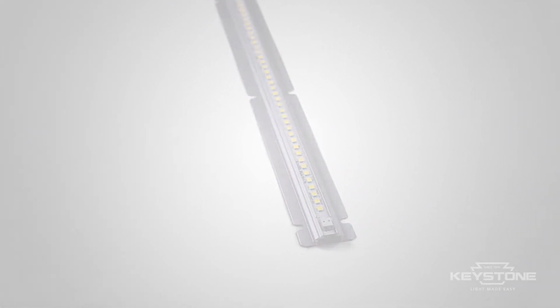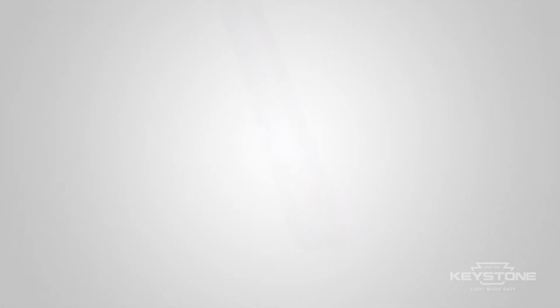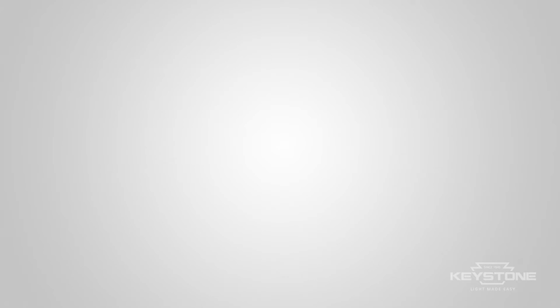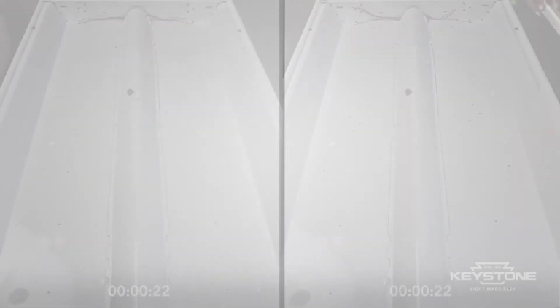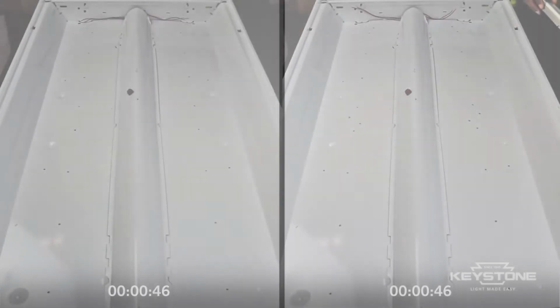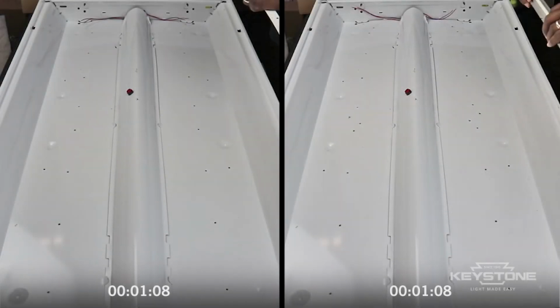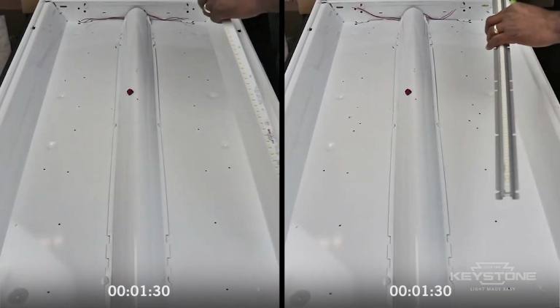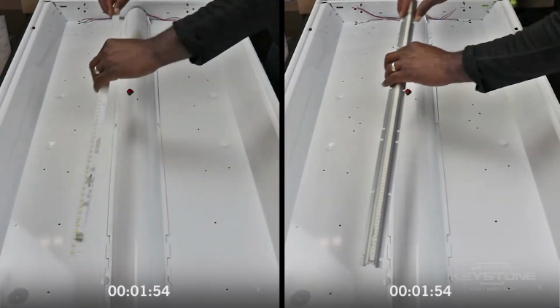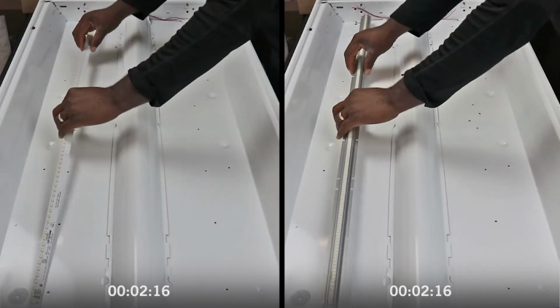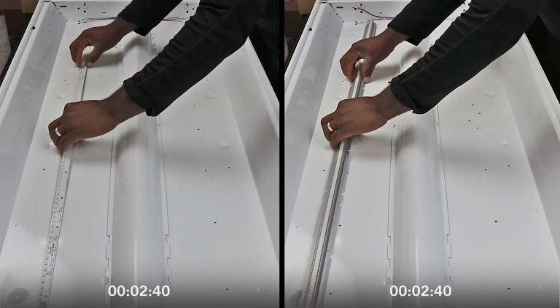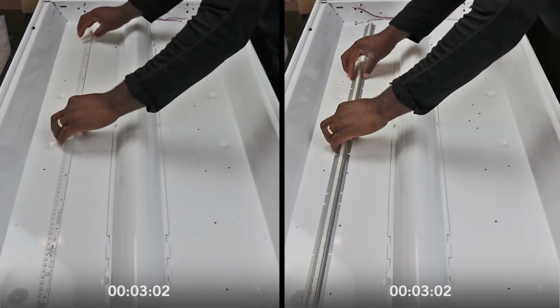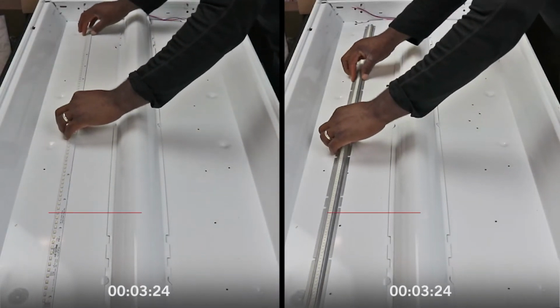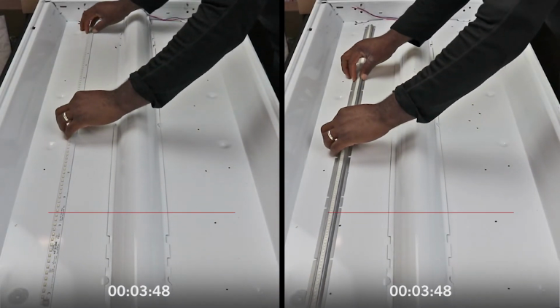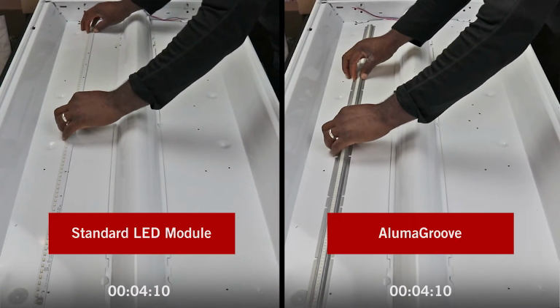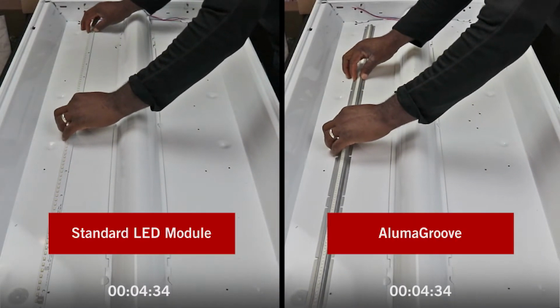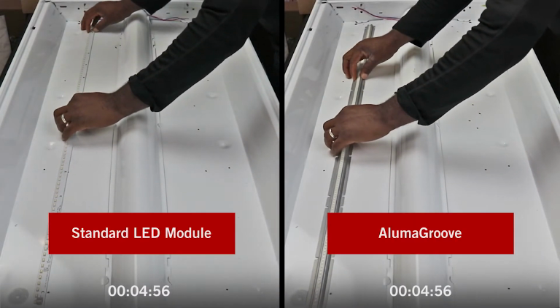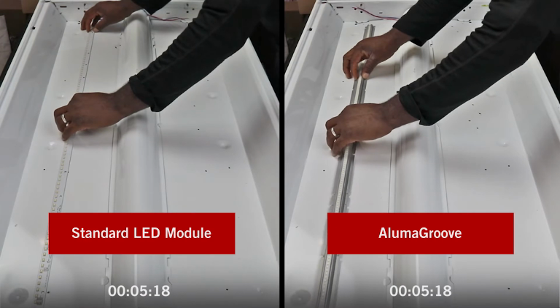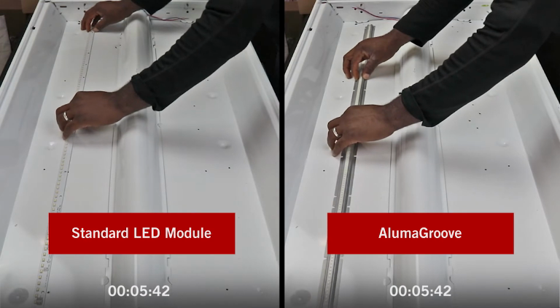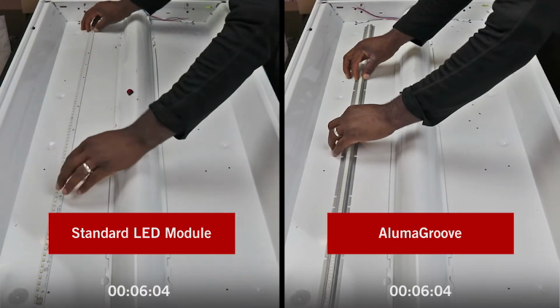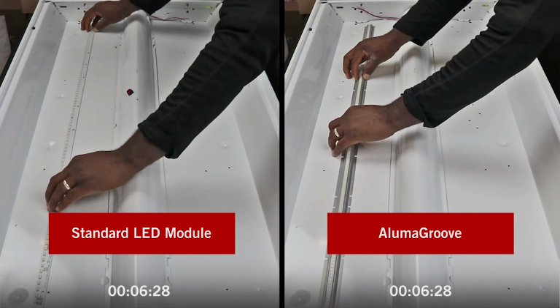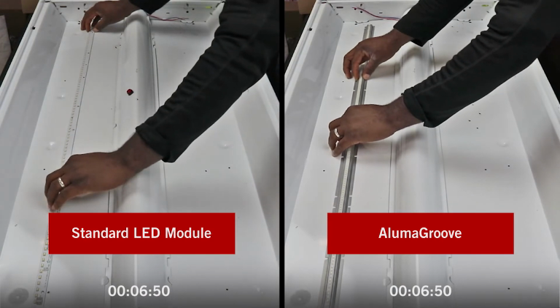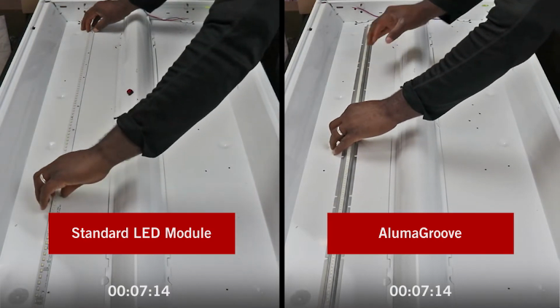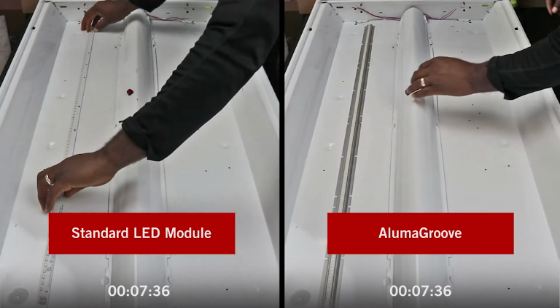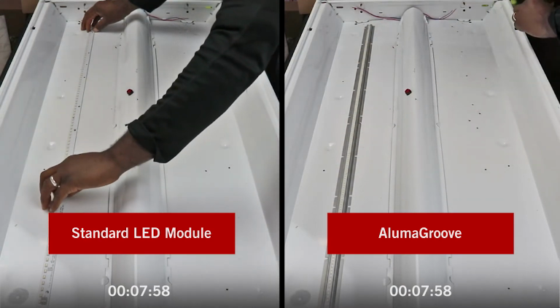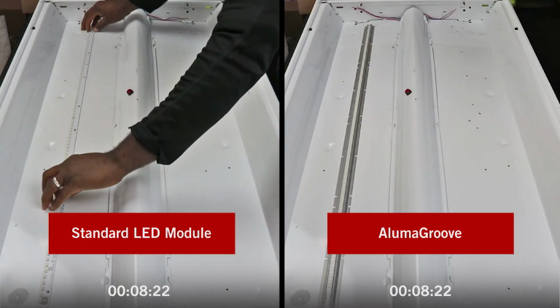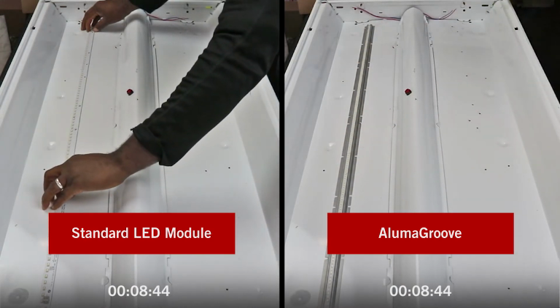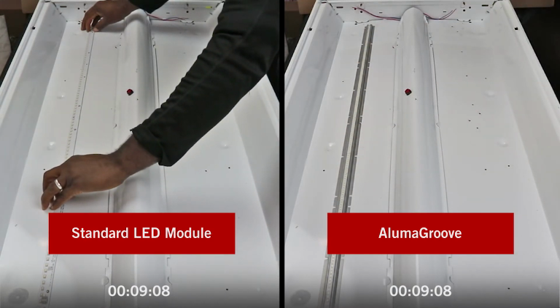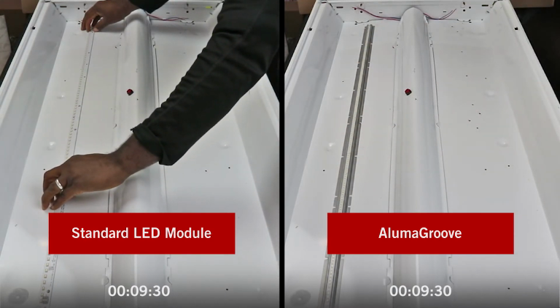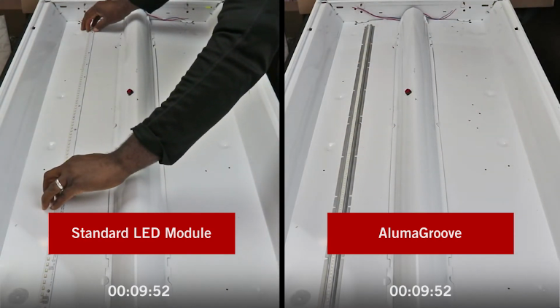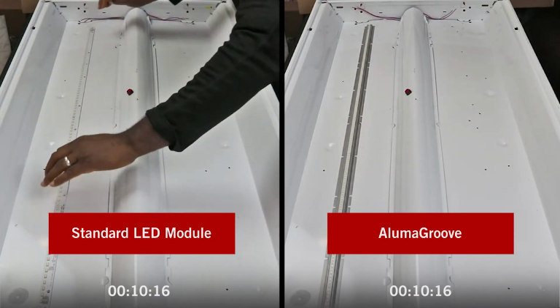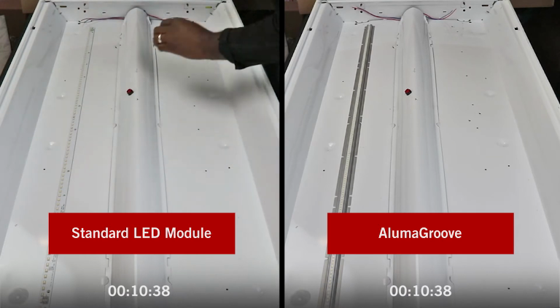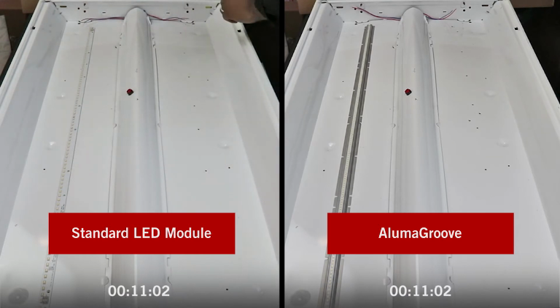The sleek Alumagroove LED module installs 50% faster than standard linear modules, fitting easily and securely into any new or existing light fixture.